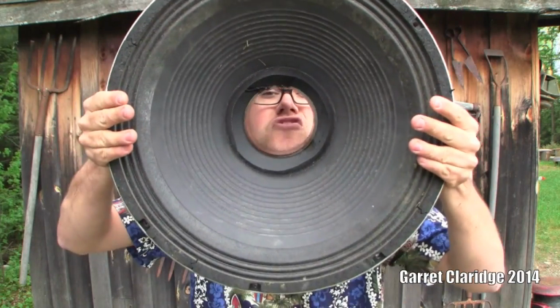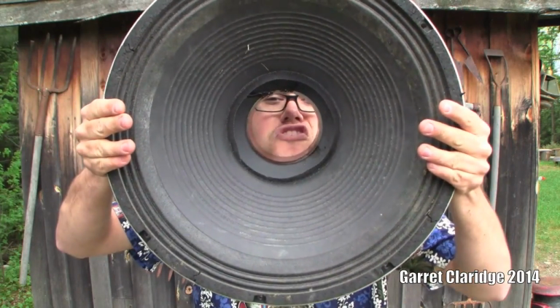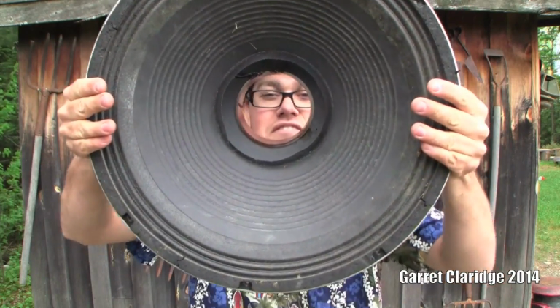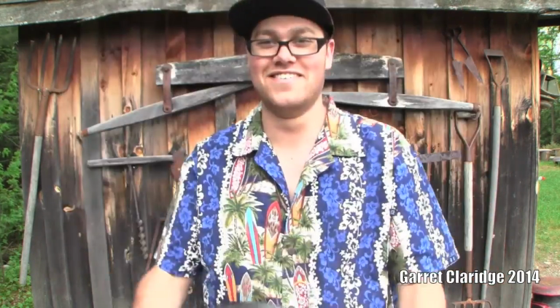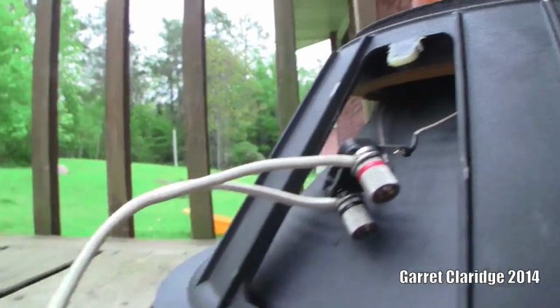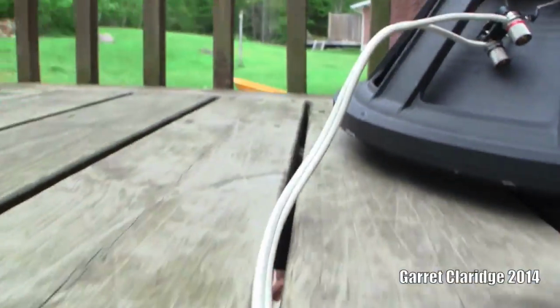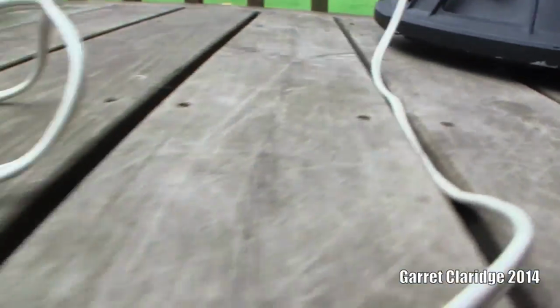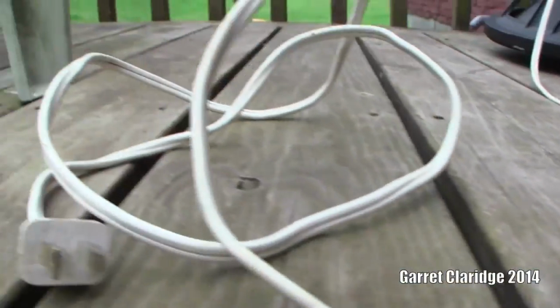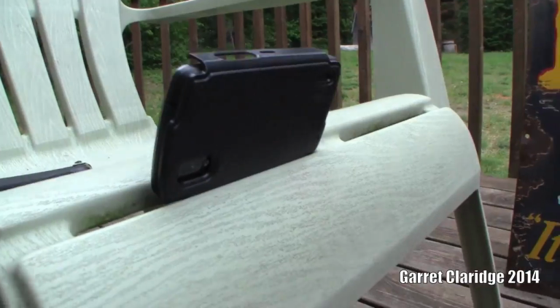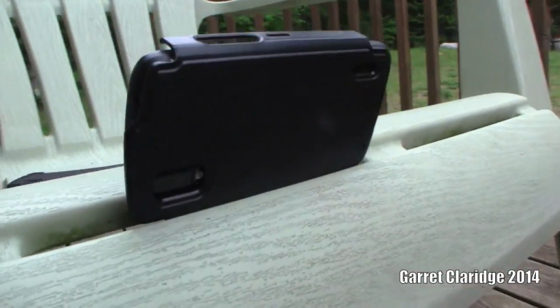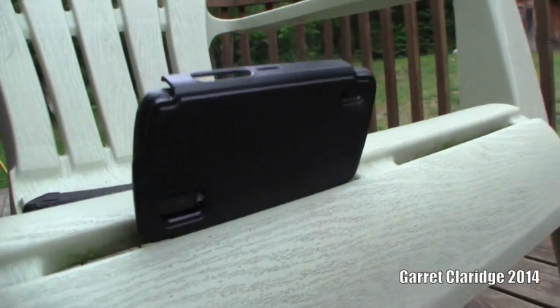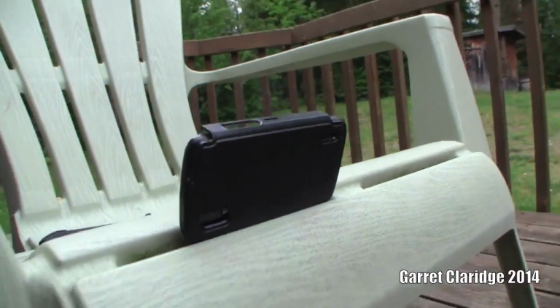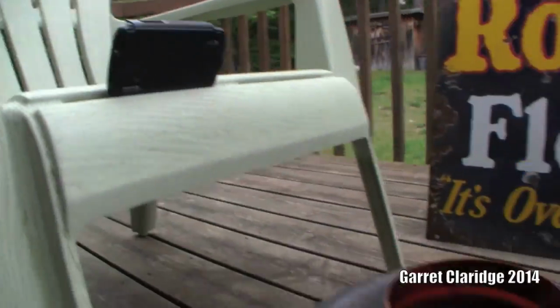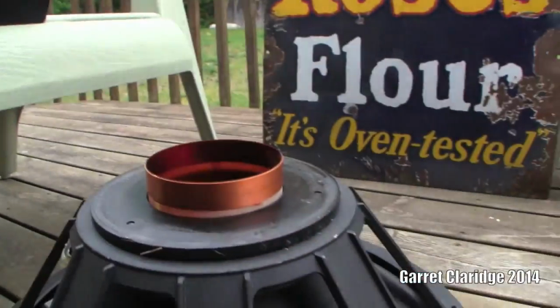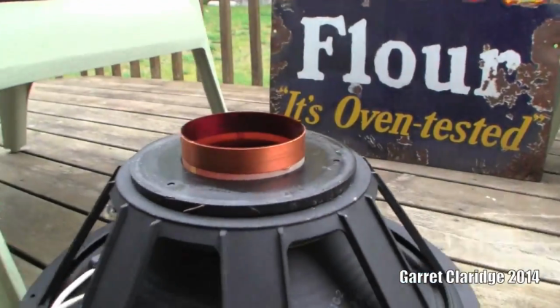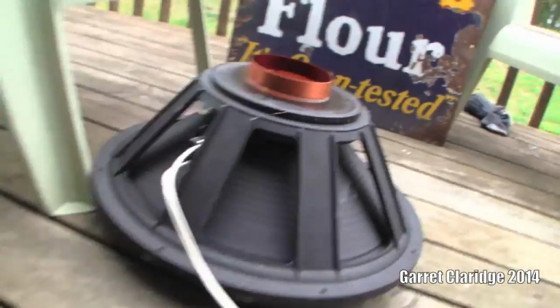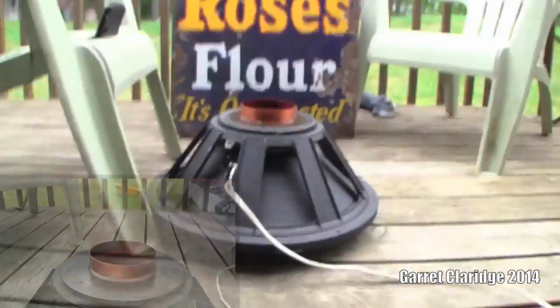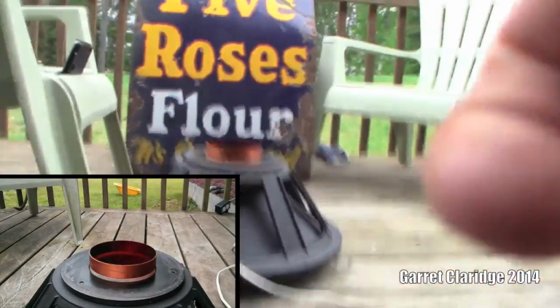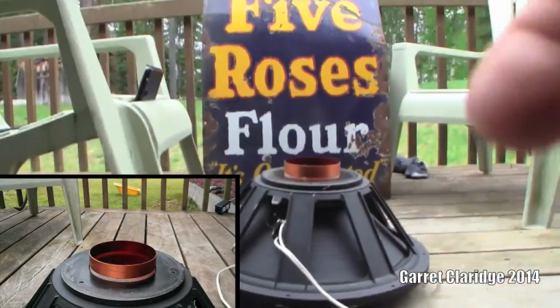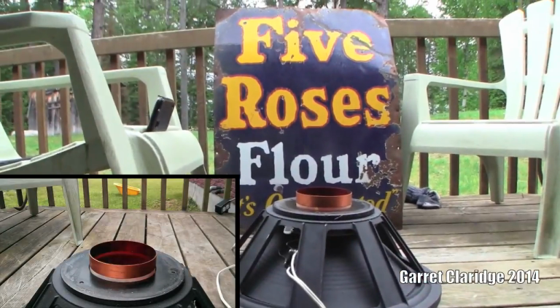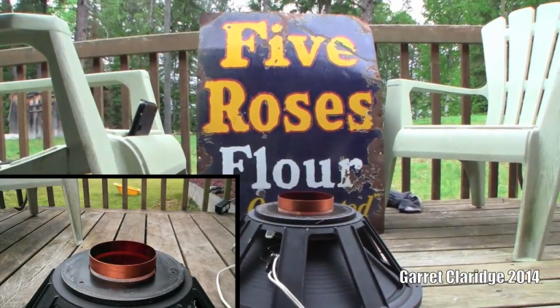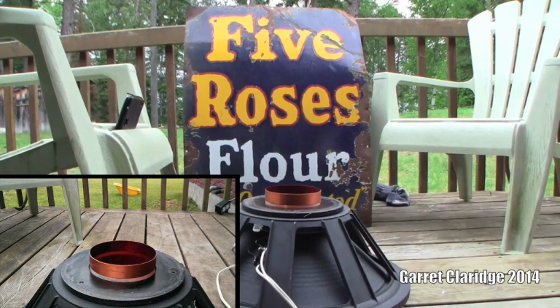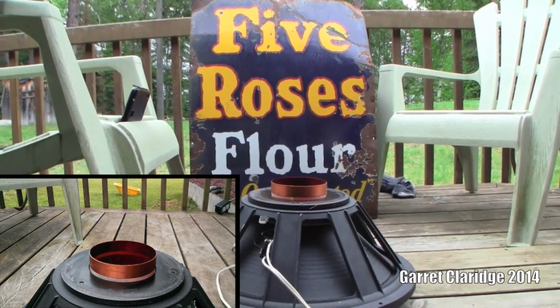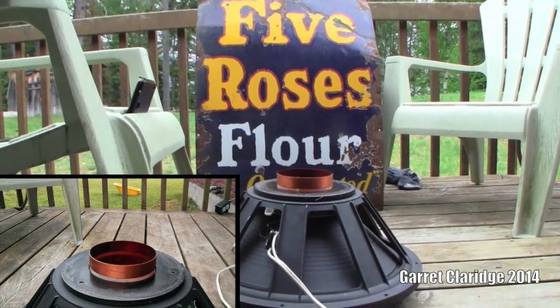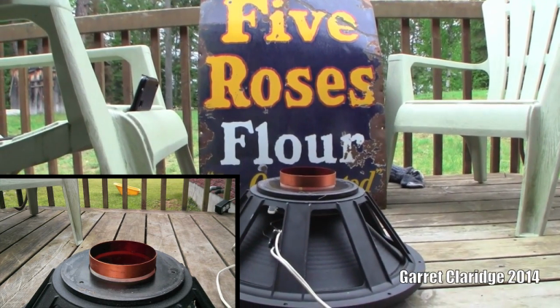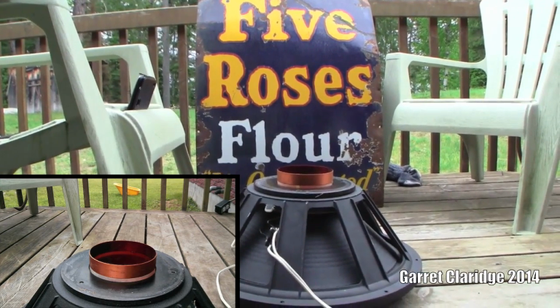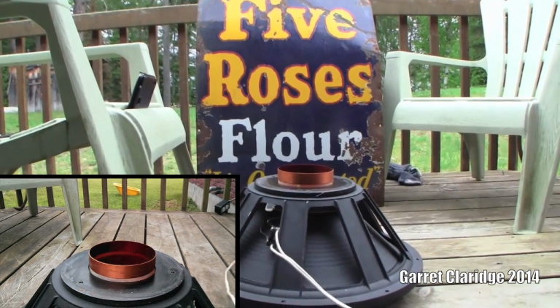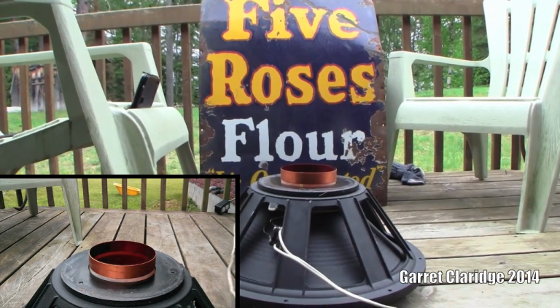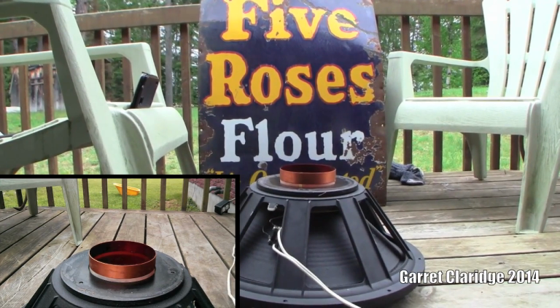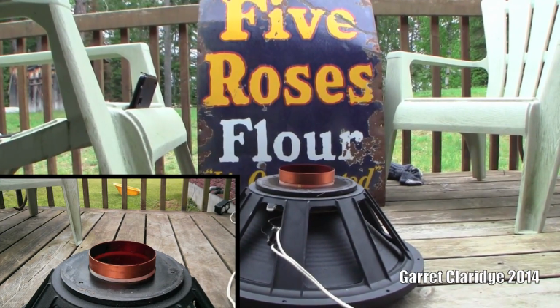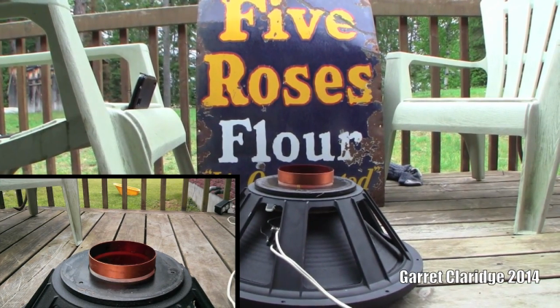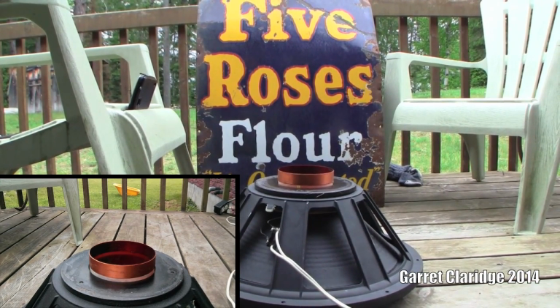Hey guys. We got my supersonic cell phone second angle. I'm going to stick this right here and we'll see what this bastard does. It should be pretty quiet since there's no magnet.